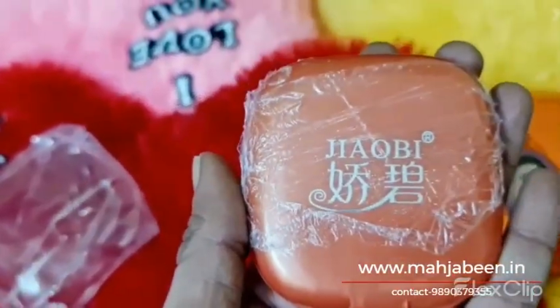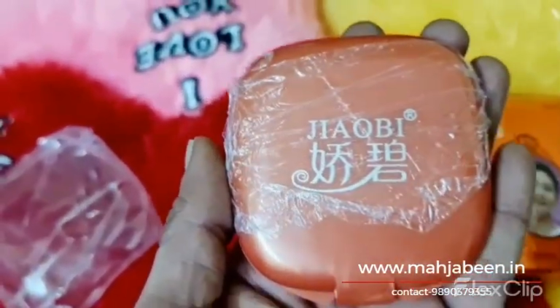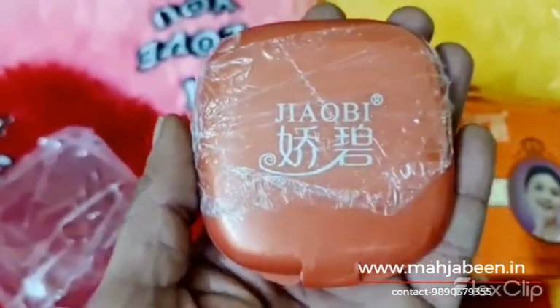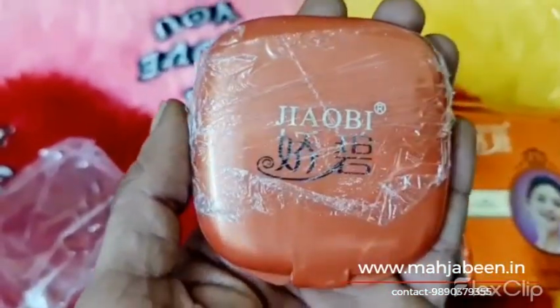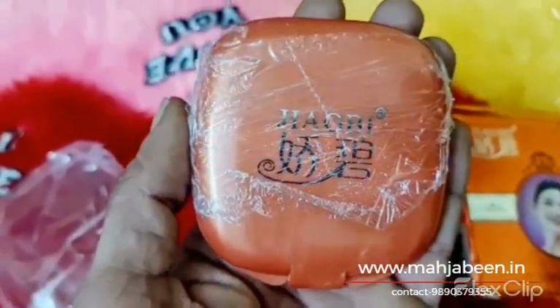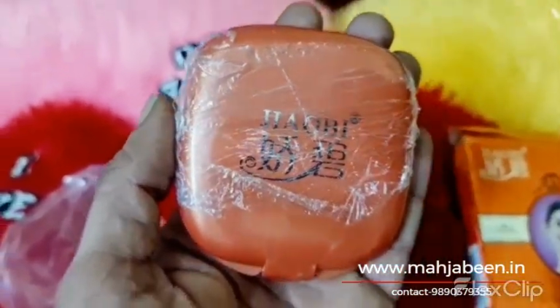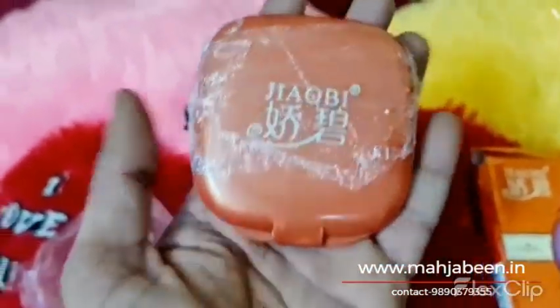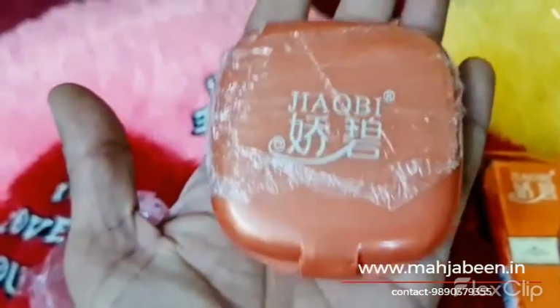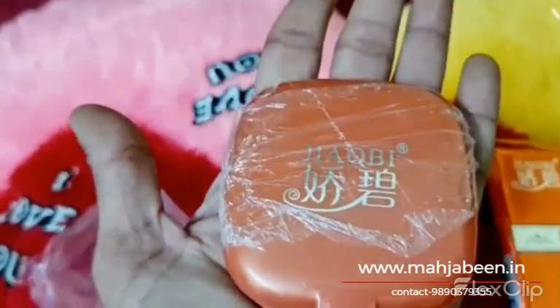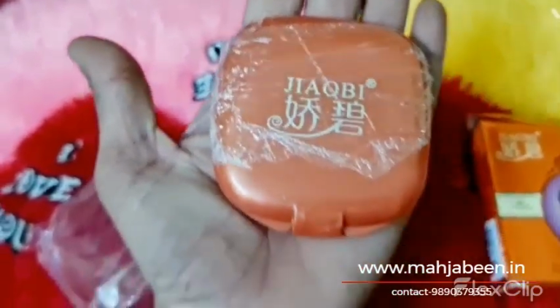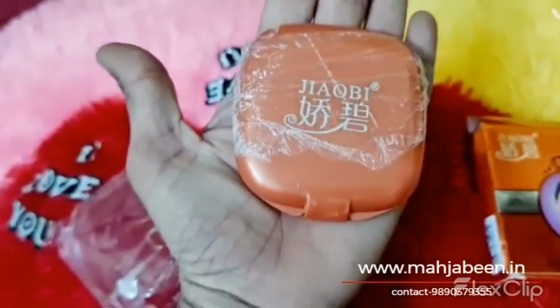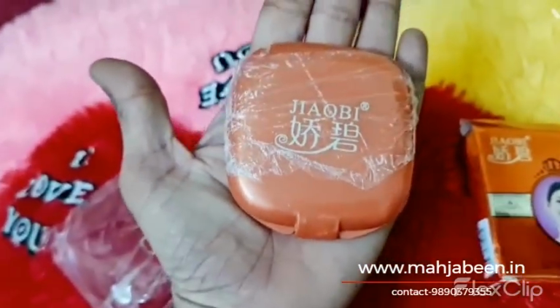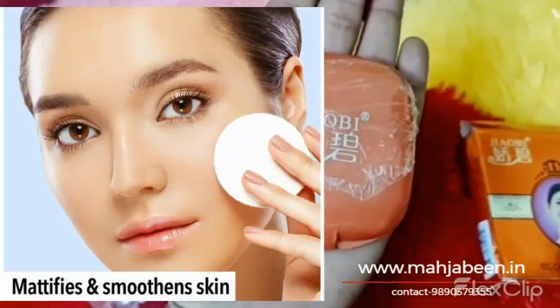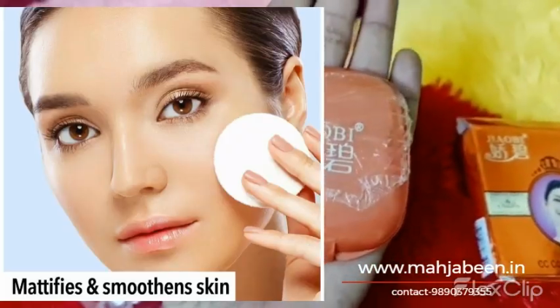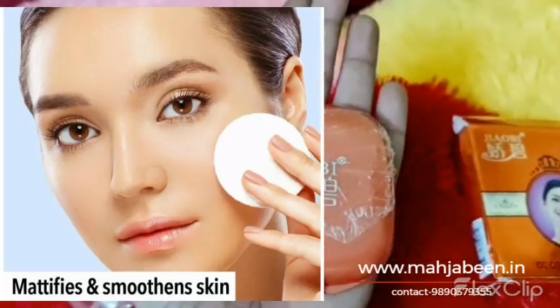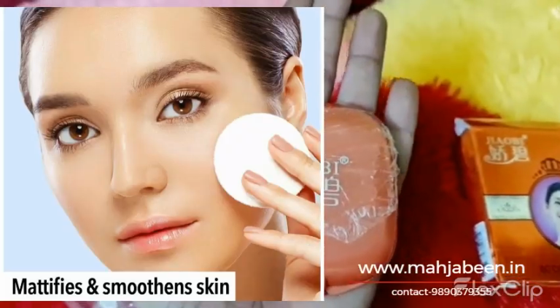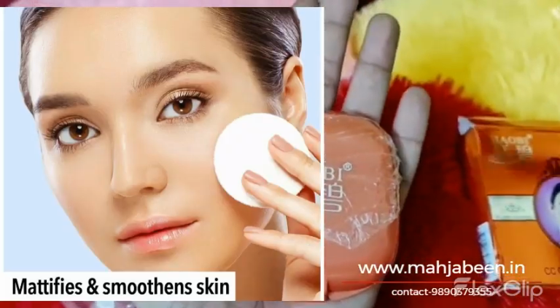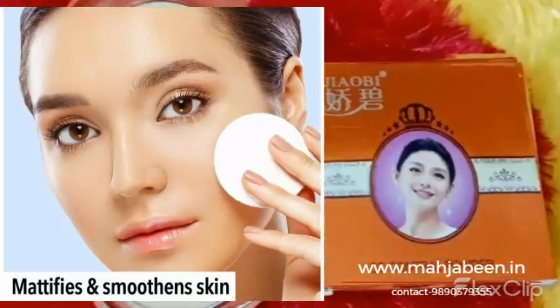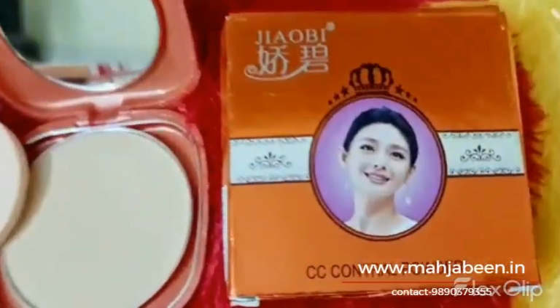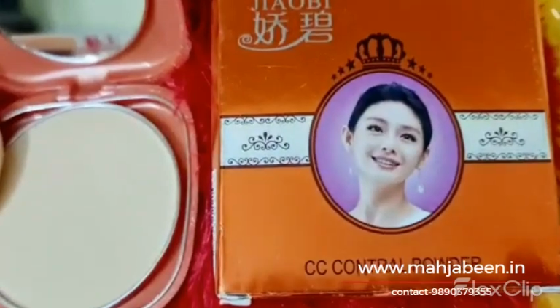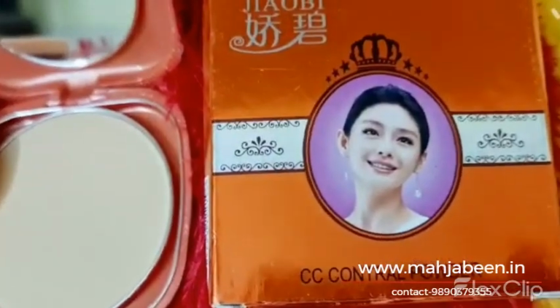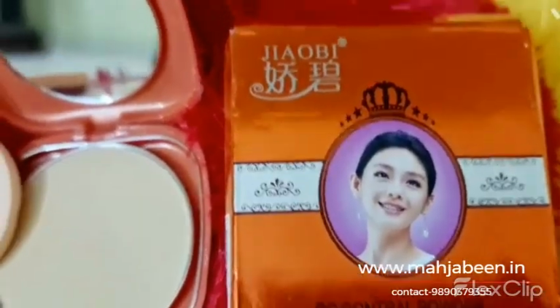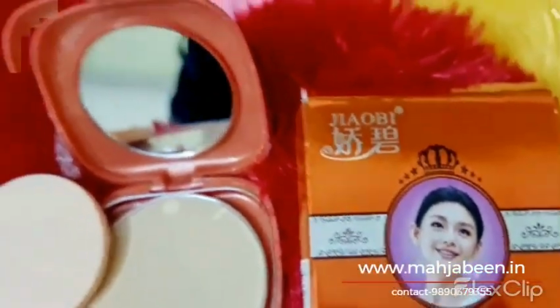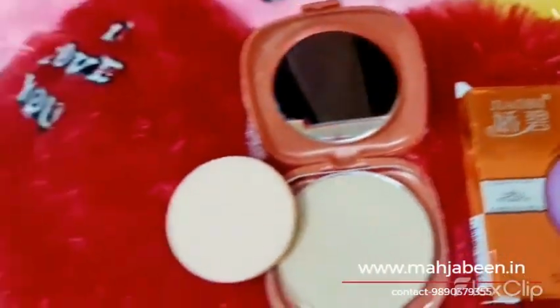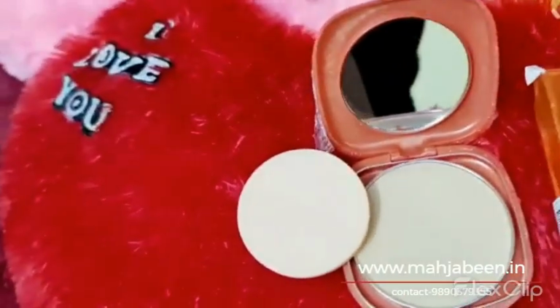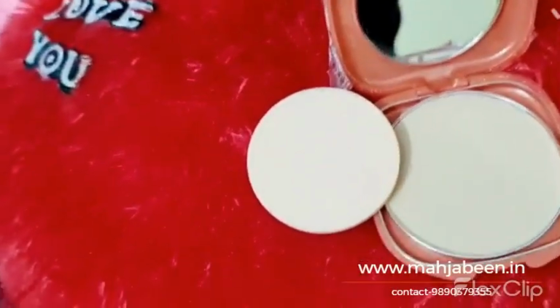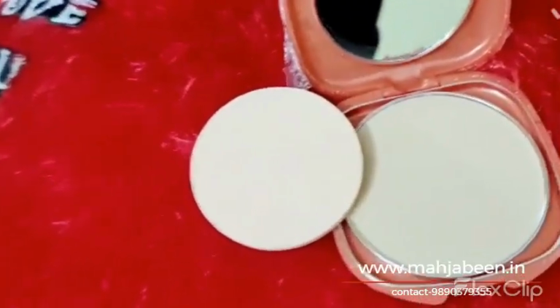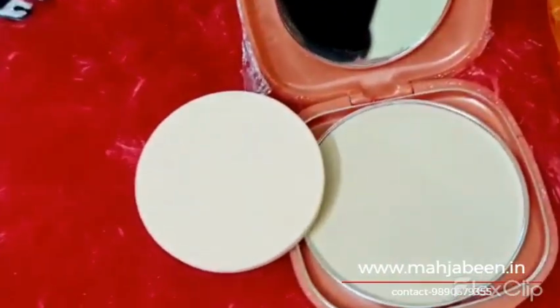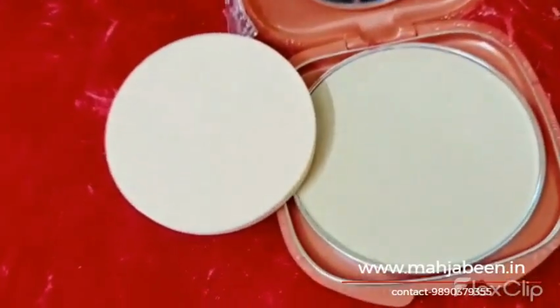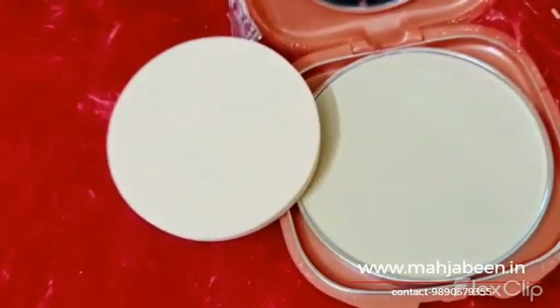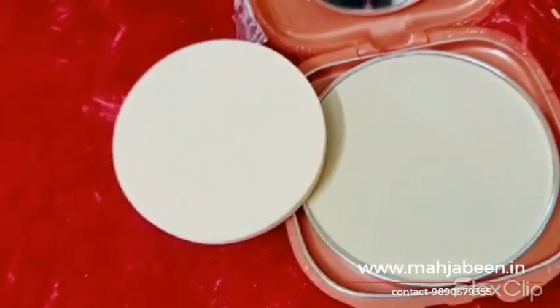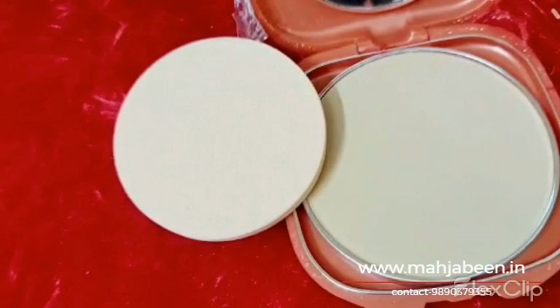Xiaobi Compact Powder typically comes in a small, round container with a mirror and a sponge applicator. To use it, you simply apply the powder to your face using the sponge, blending it evenly across your skin.